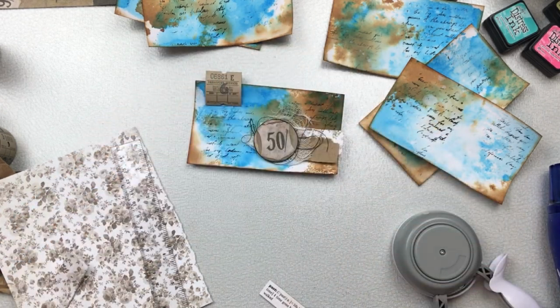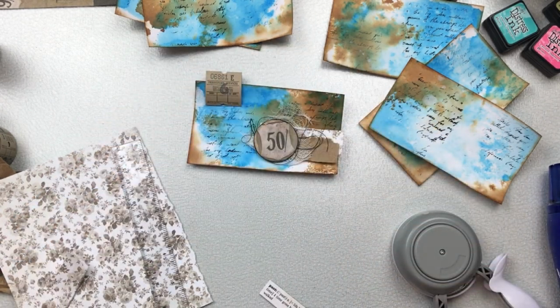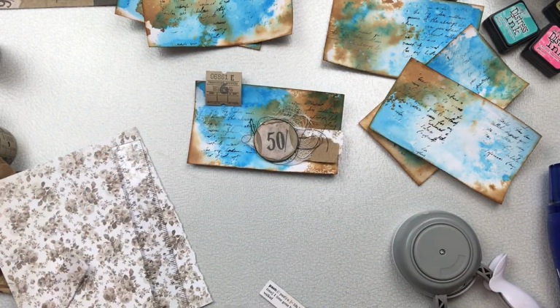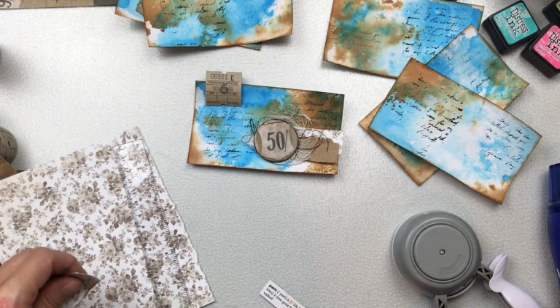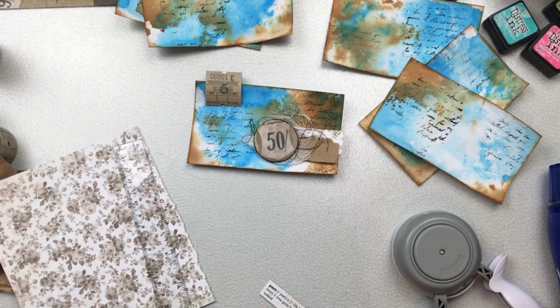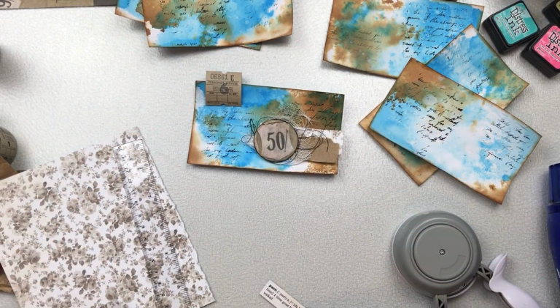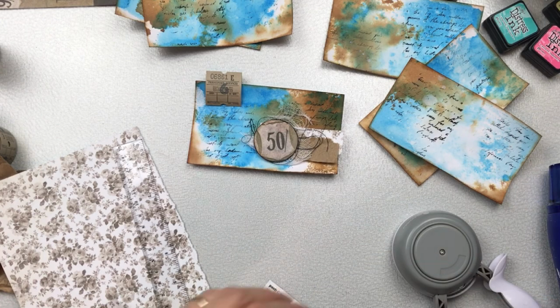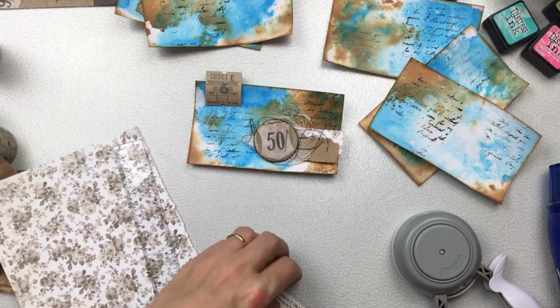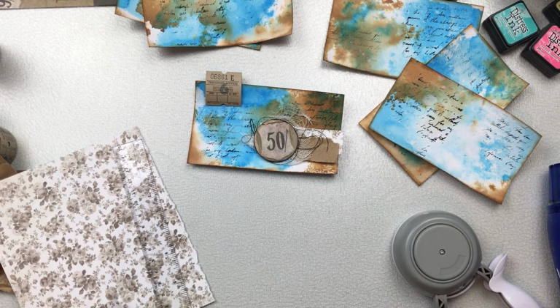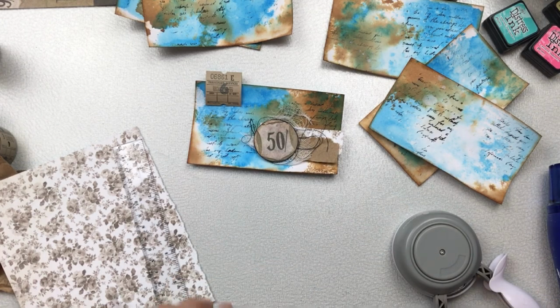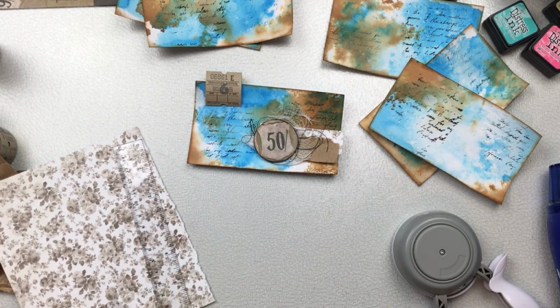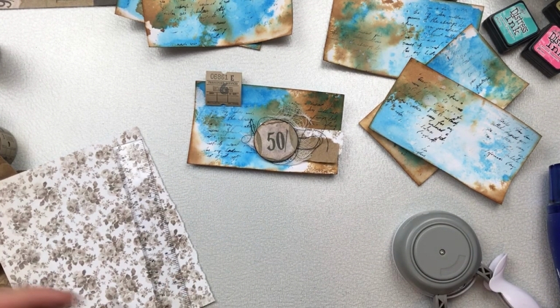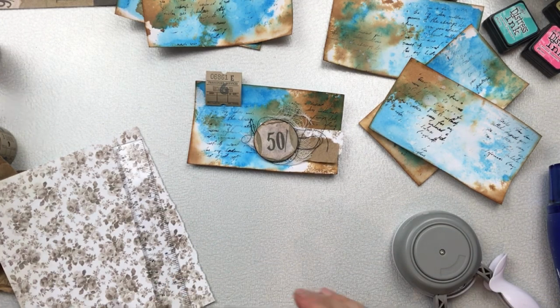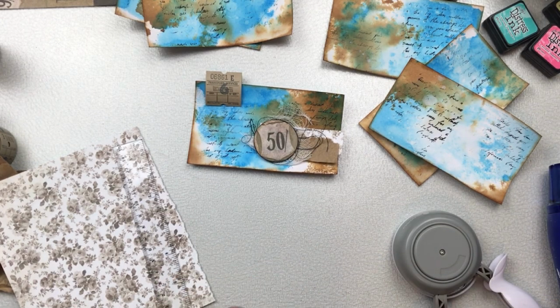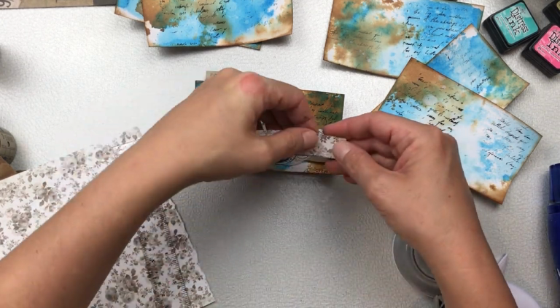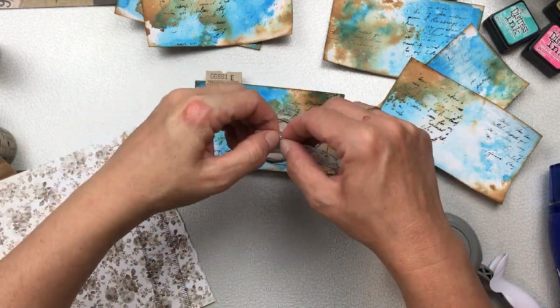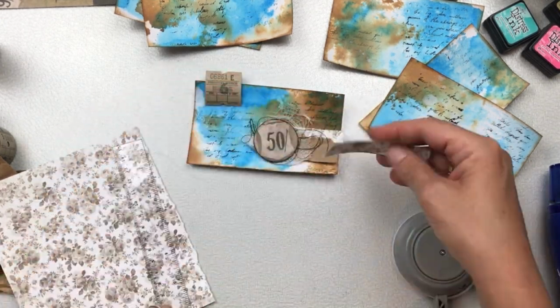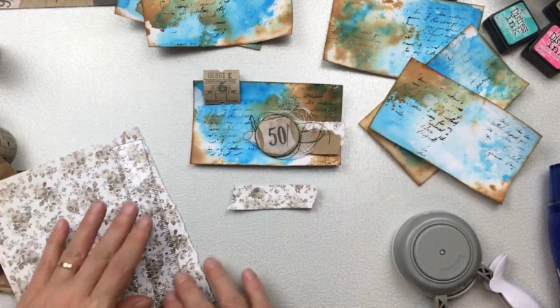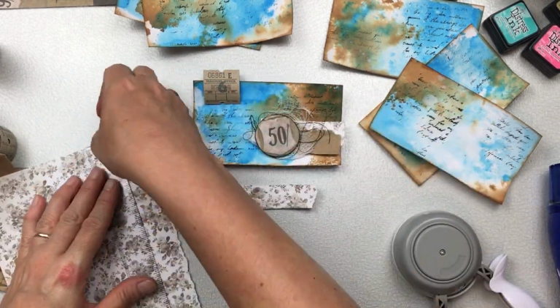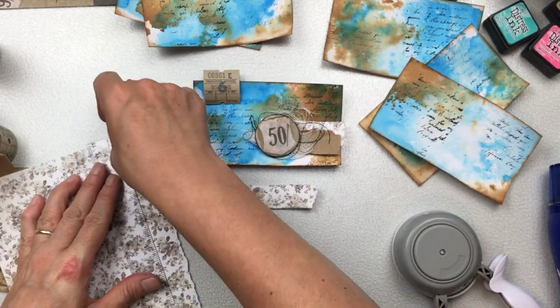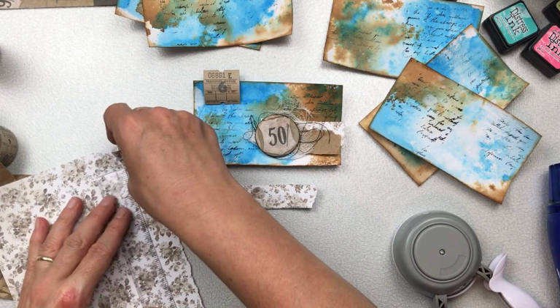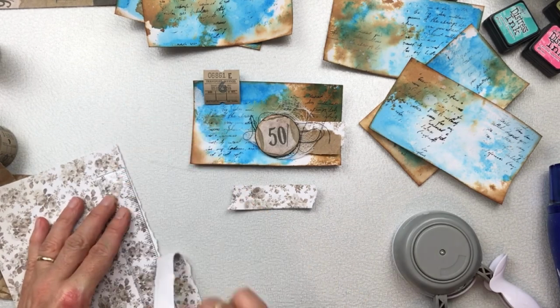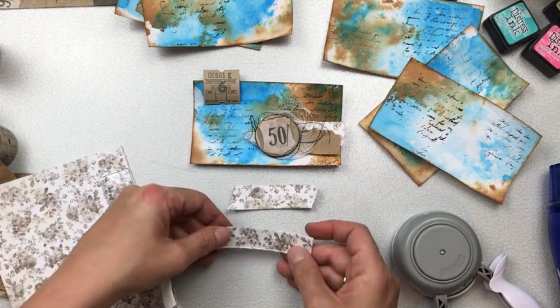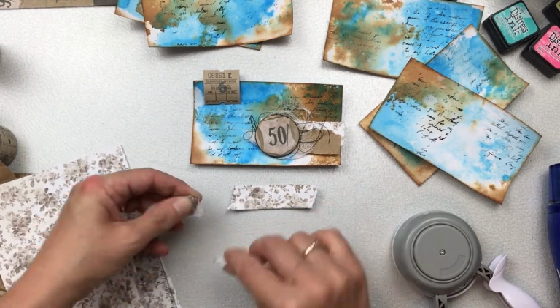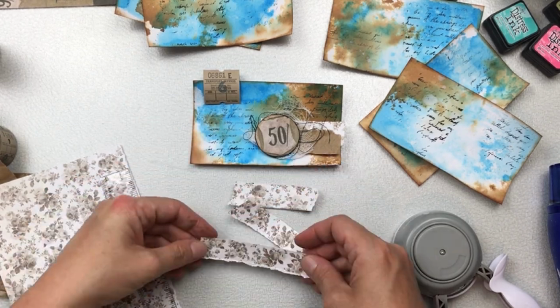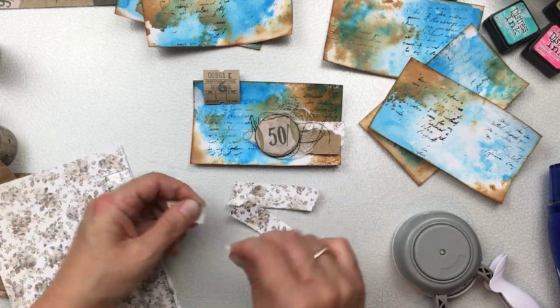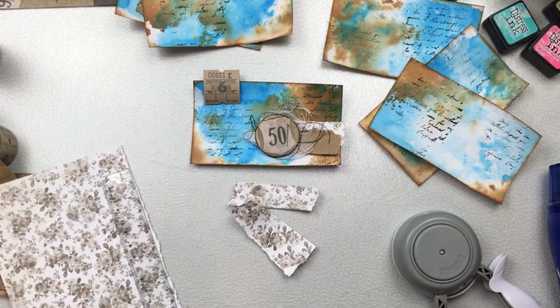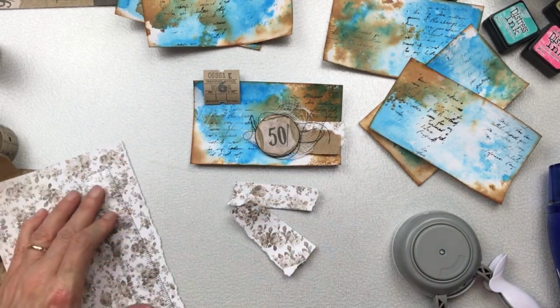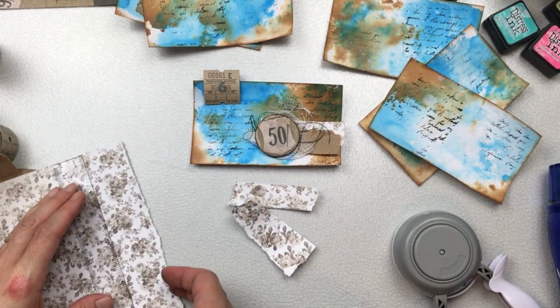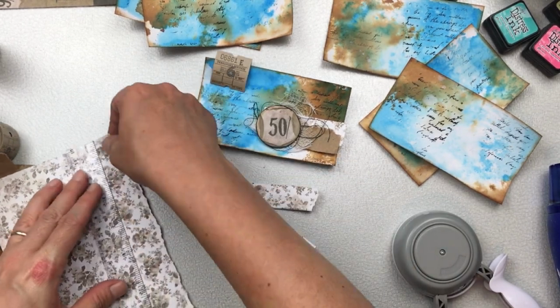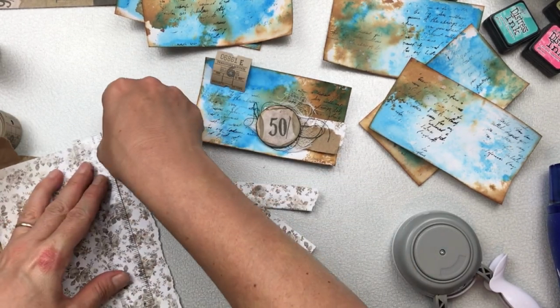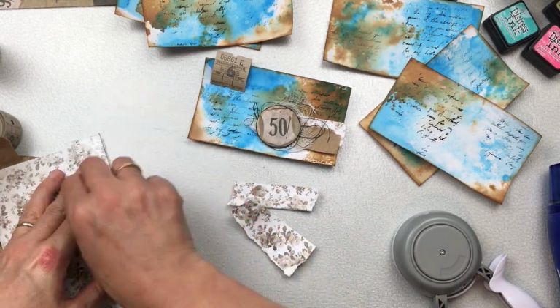I'm now going to just frame or edge the round disc with a black watercolor pencil — I just pop the tip of the pencil in some water and just go around the edge to make it stand out a little bit more. I'm happy with my little cluster.